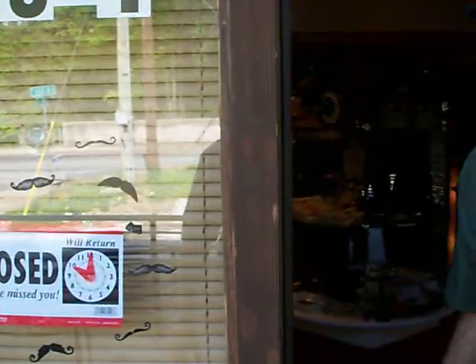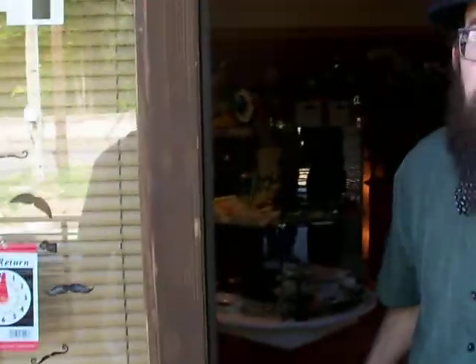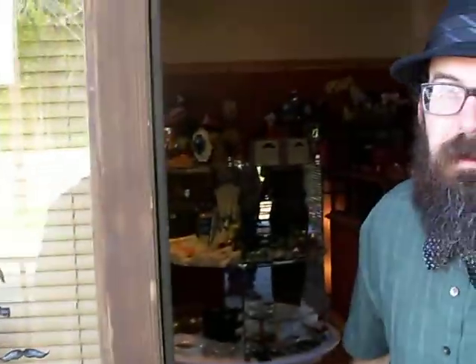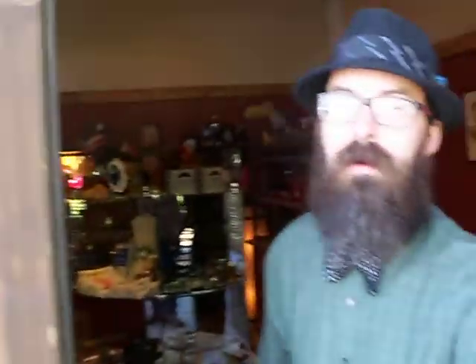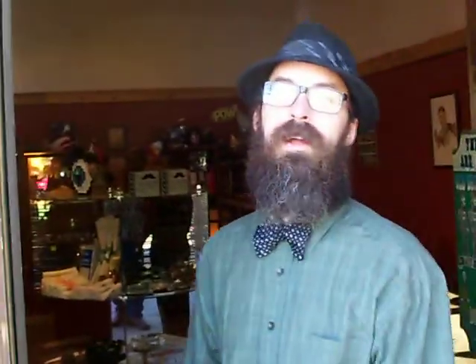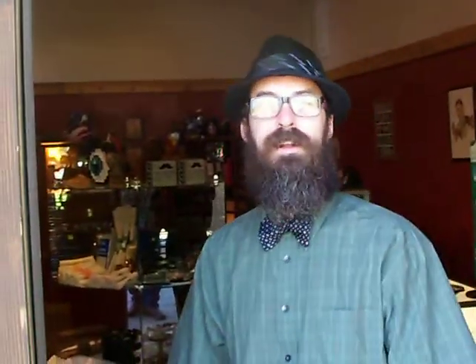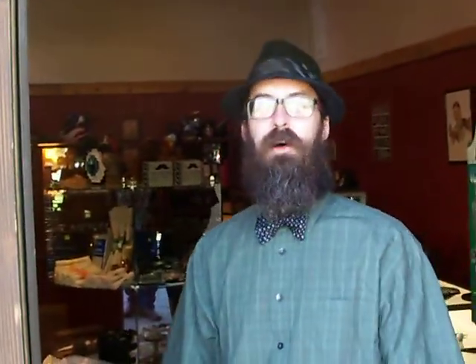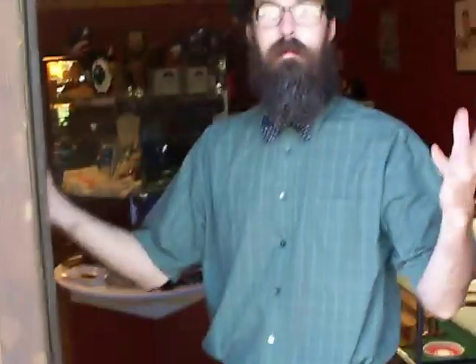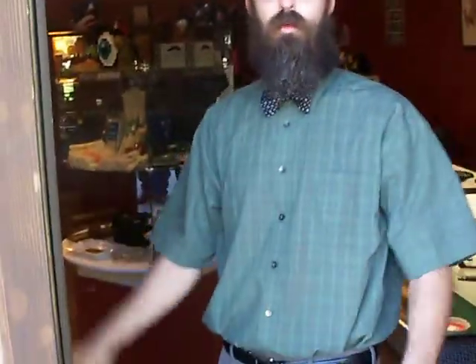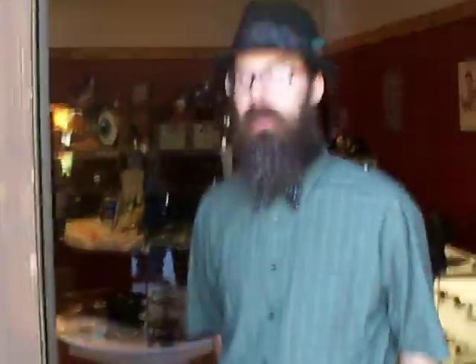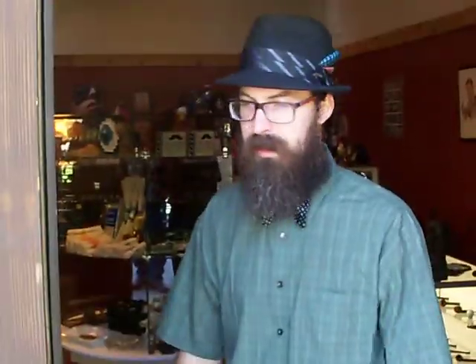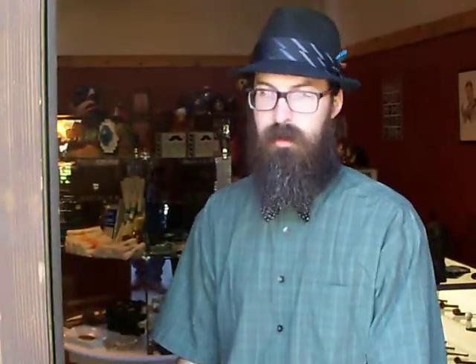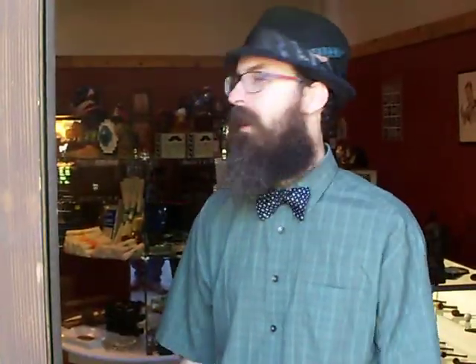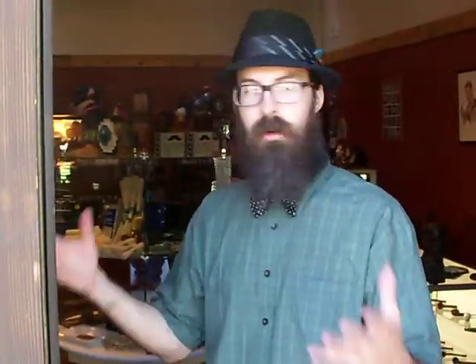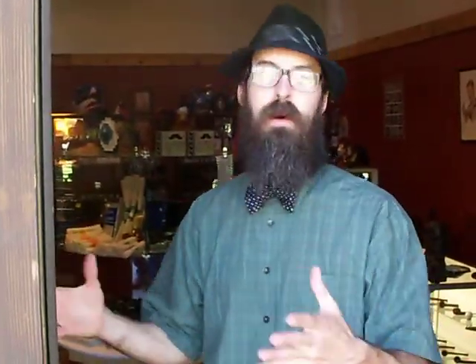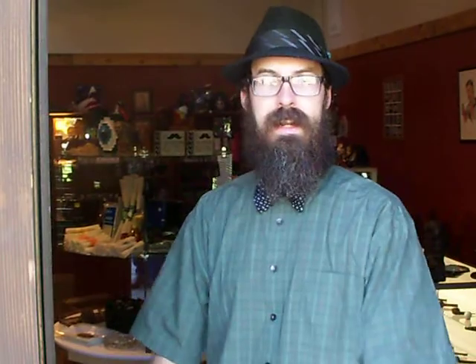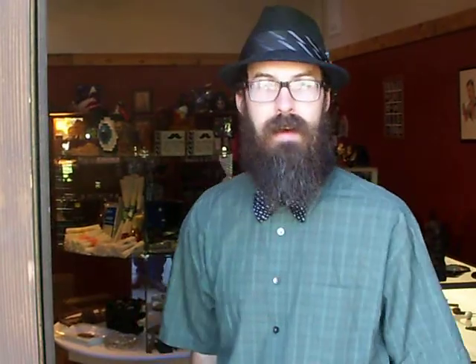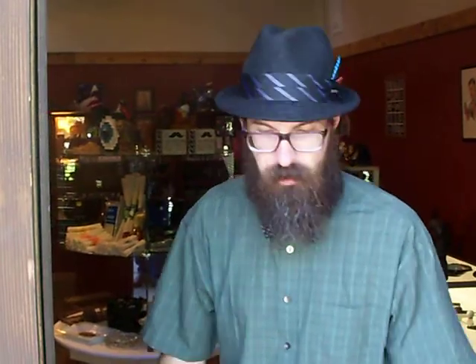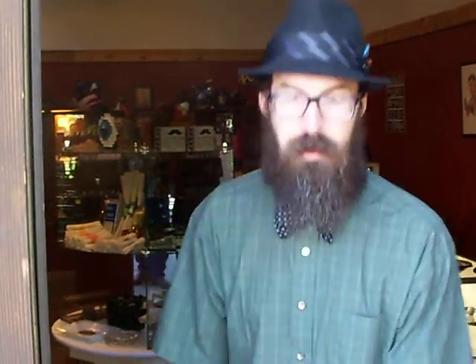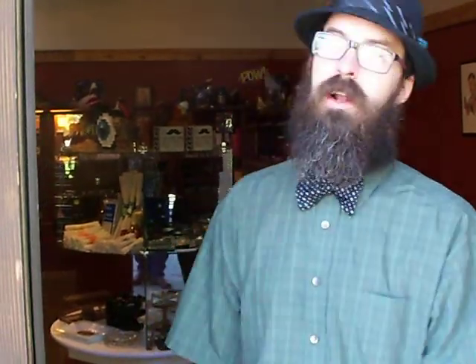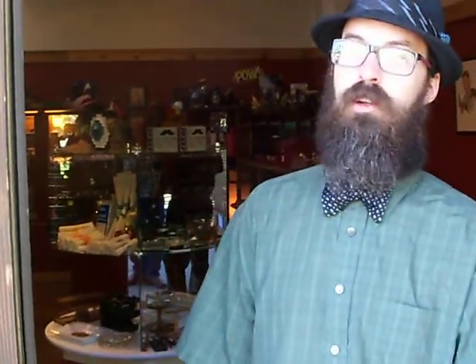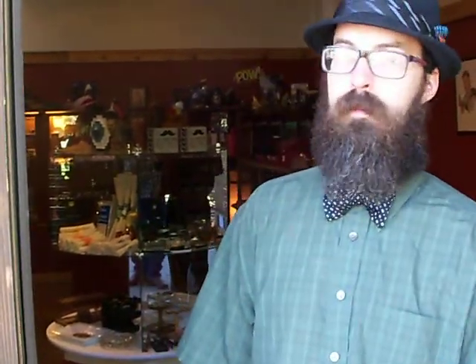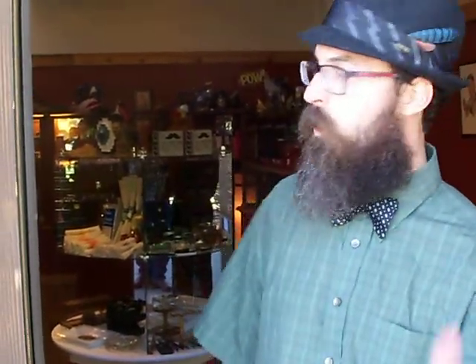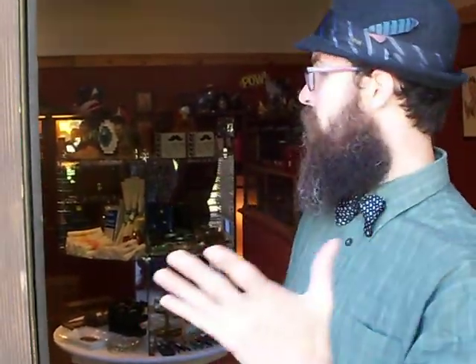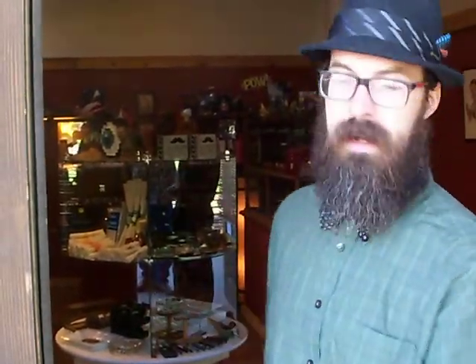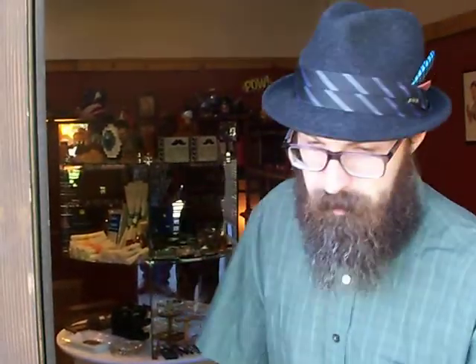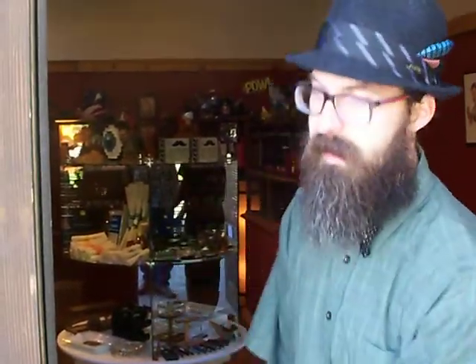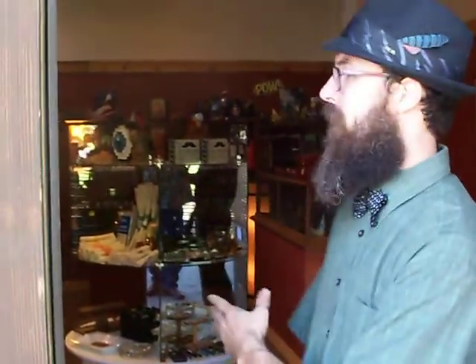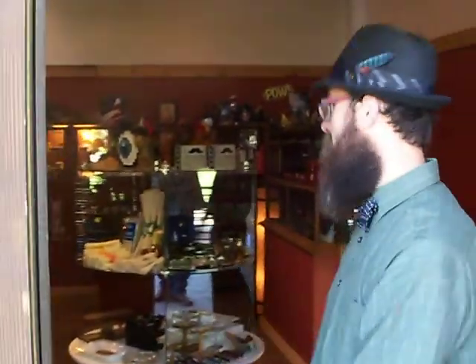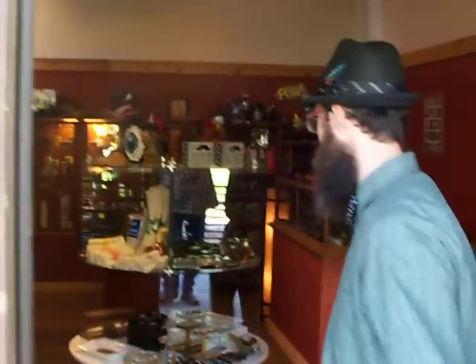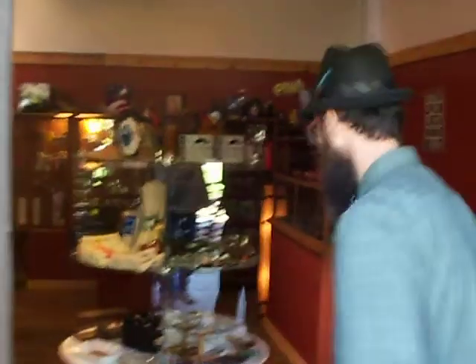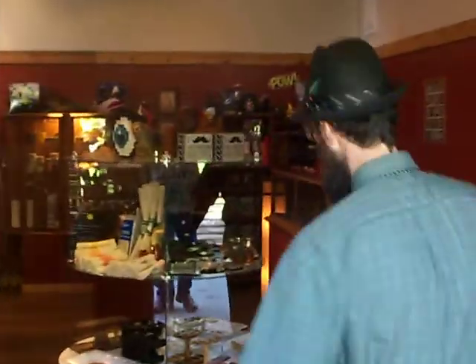YouTube! What's going on? It's Joe. I'm thrilled to announce the grand opening day of Ash & Ember, a gentleman's shop. Here we are. Come inside, my friends. Check it out.